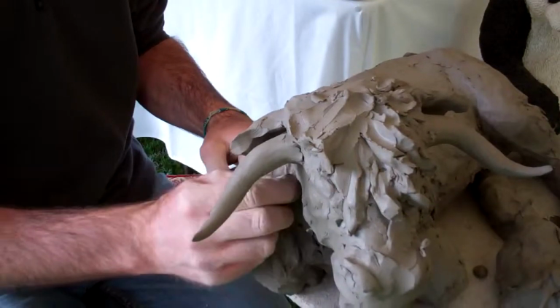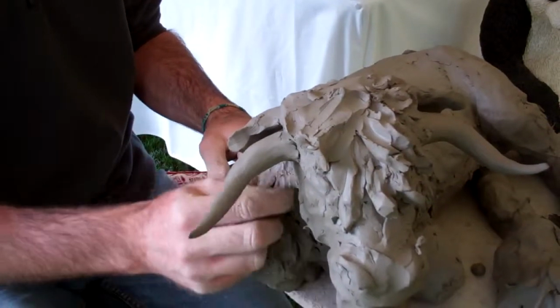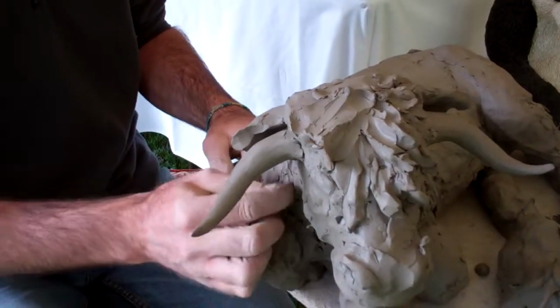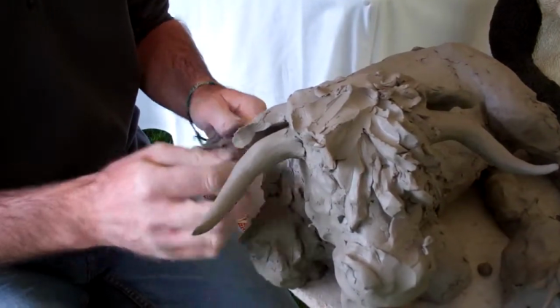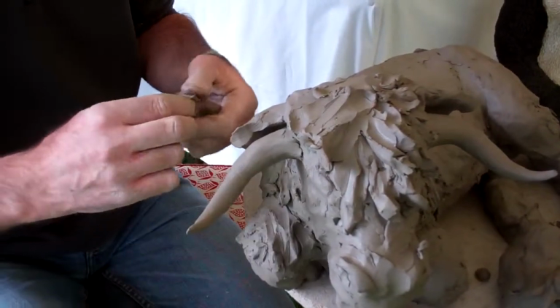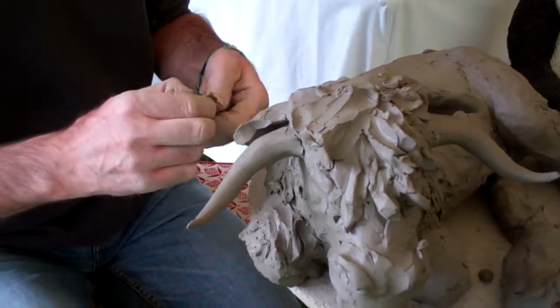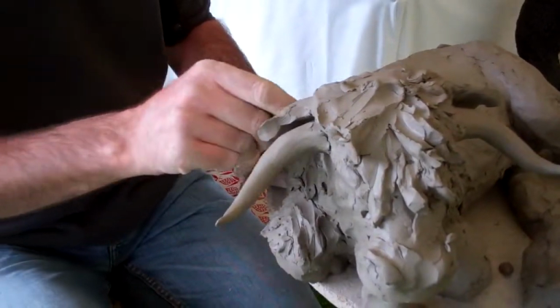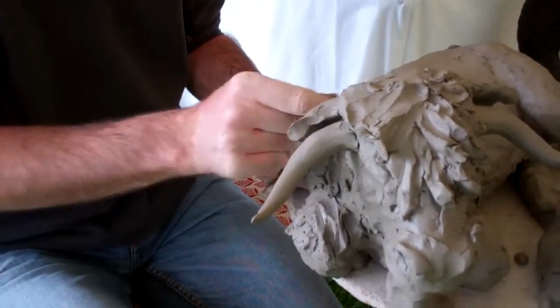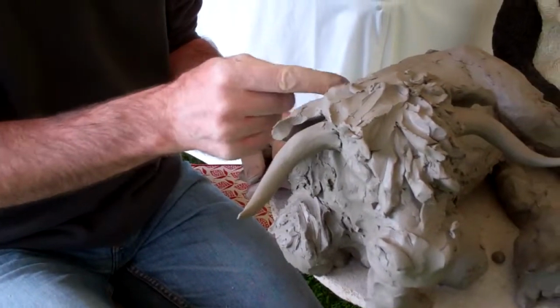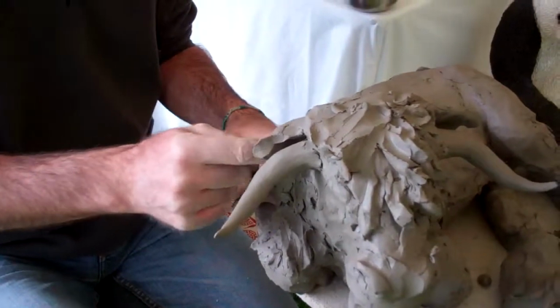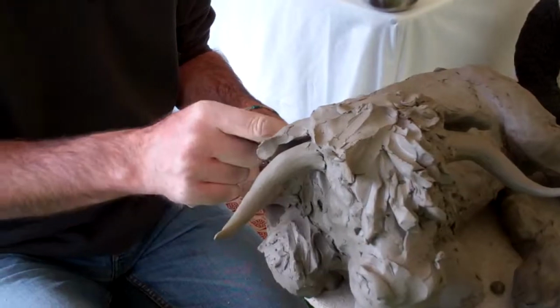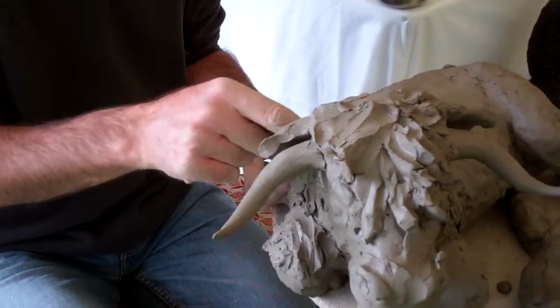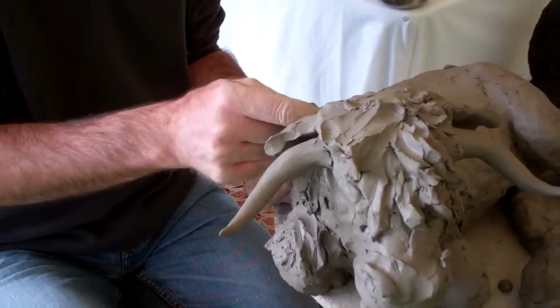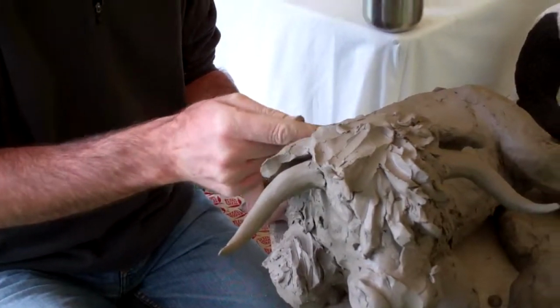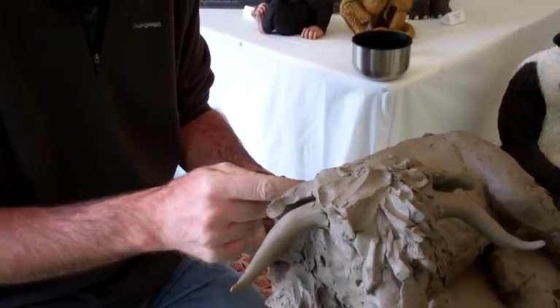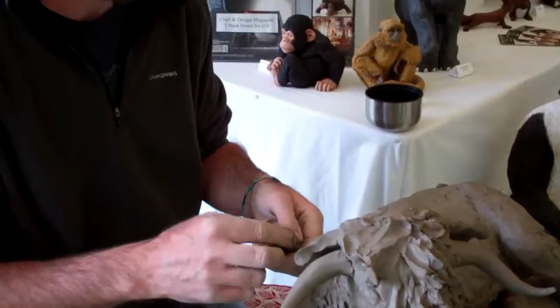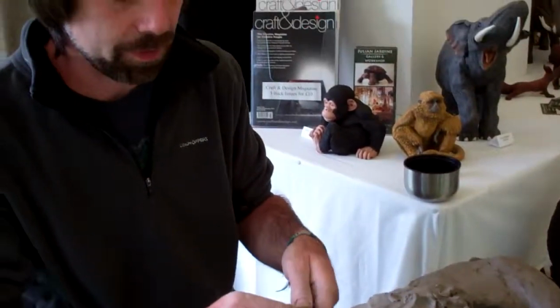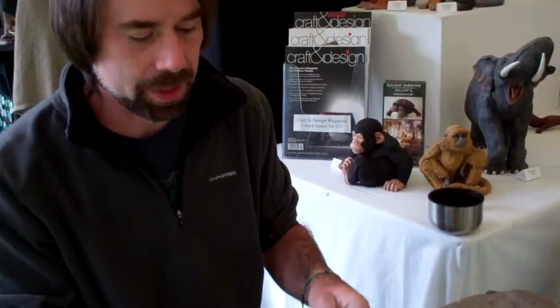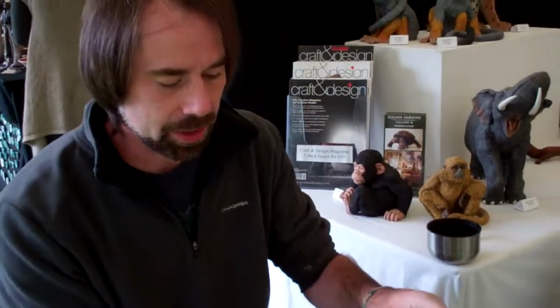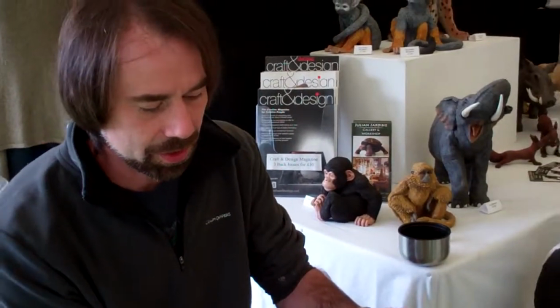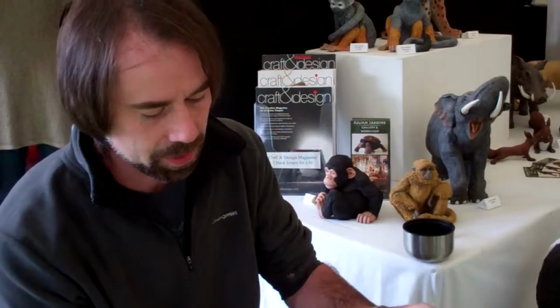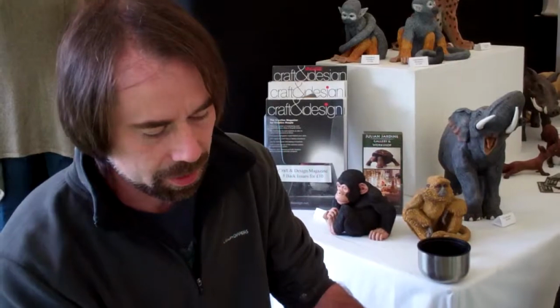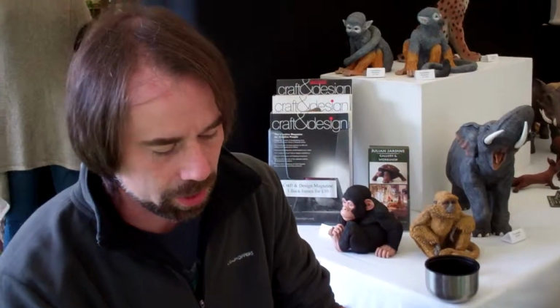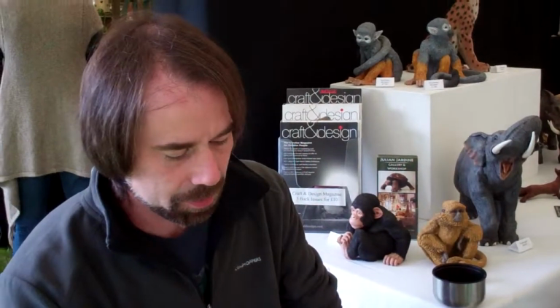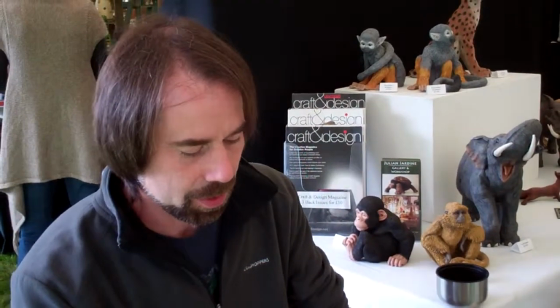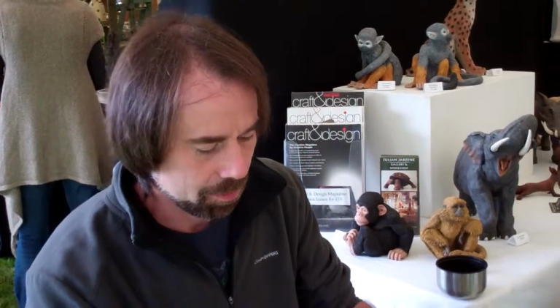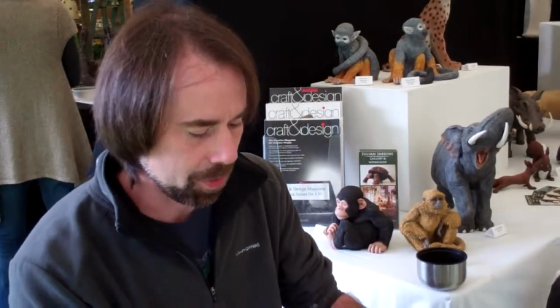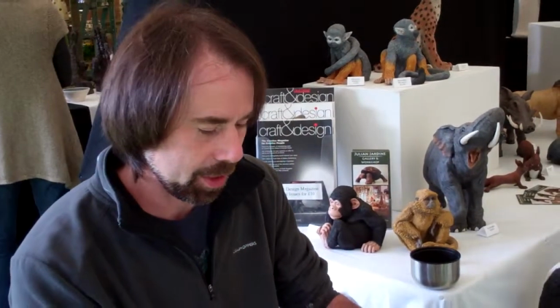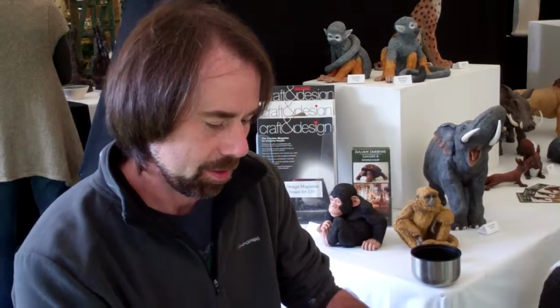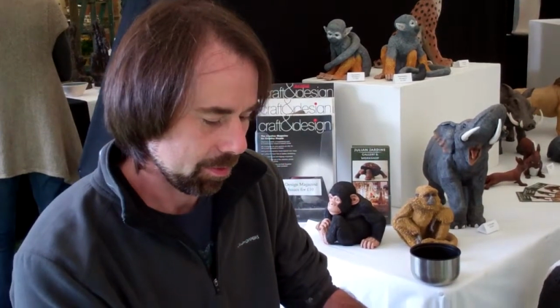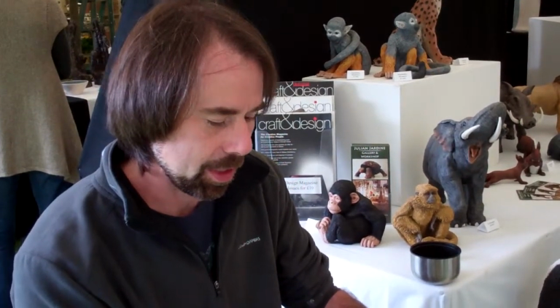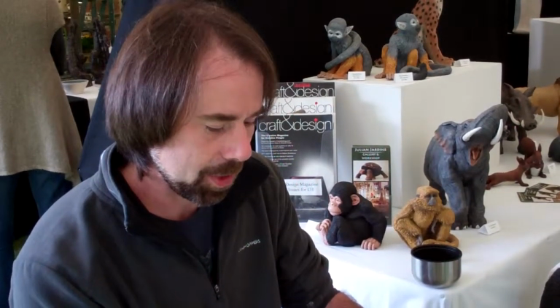My name's Julian Jordan. I'm a sculptor in Scotland. We're in a little gallery in Perth and for the last 20 years I've been a wildlife sculptor, predominantly endangered species.